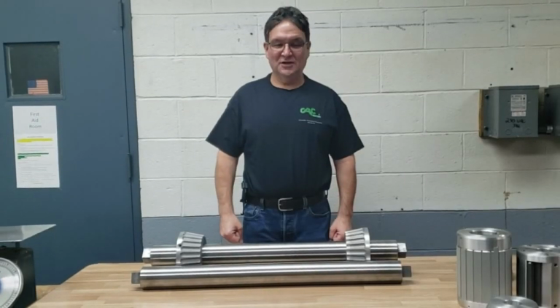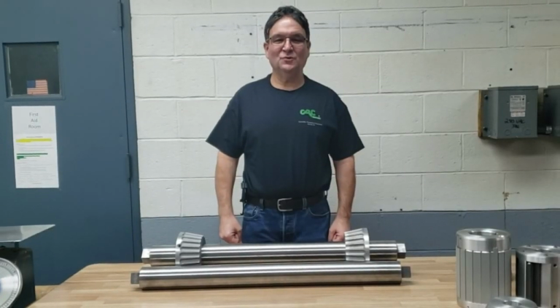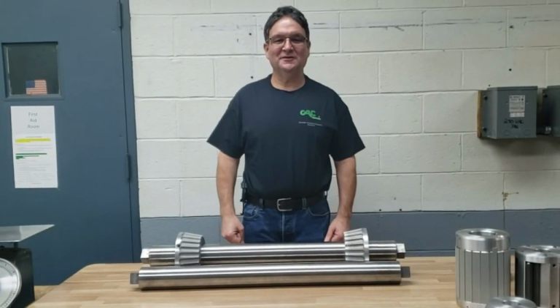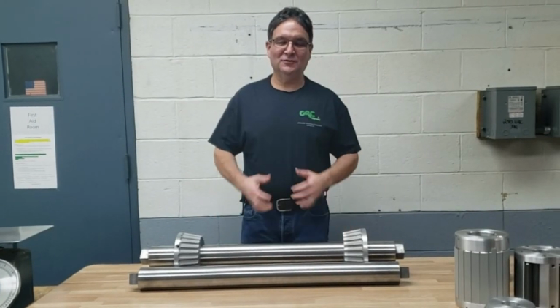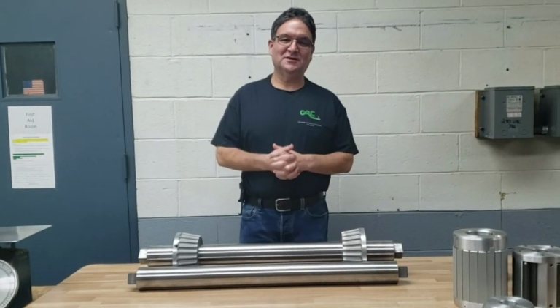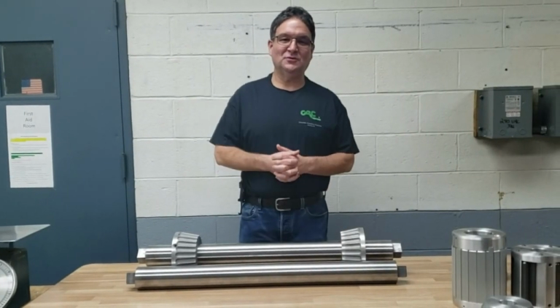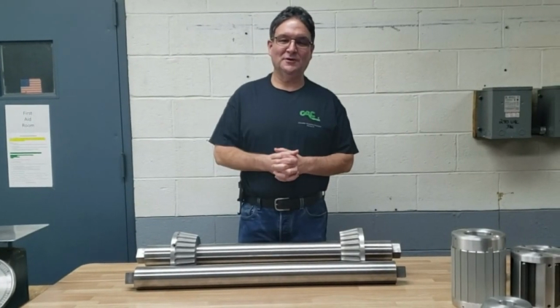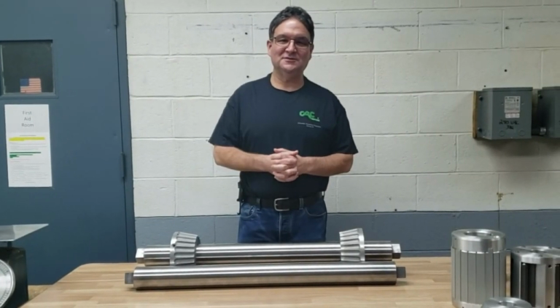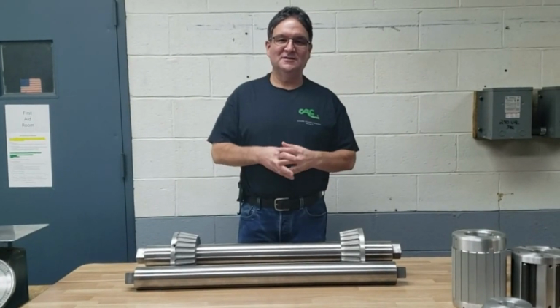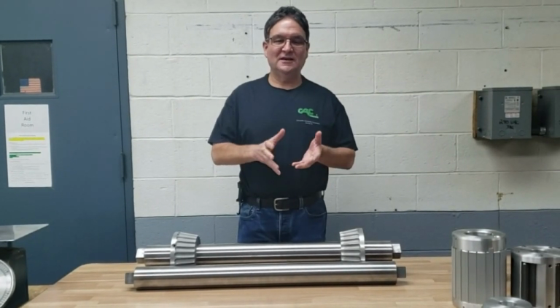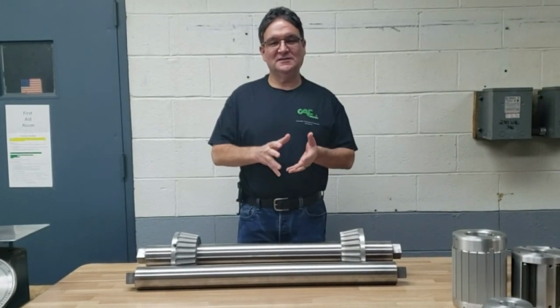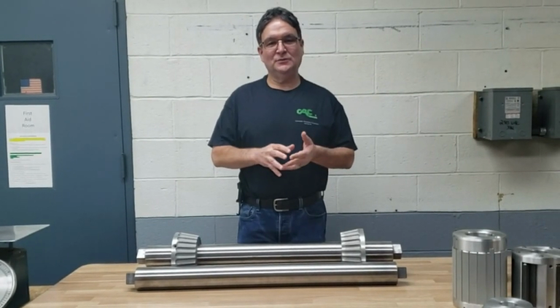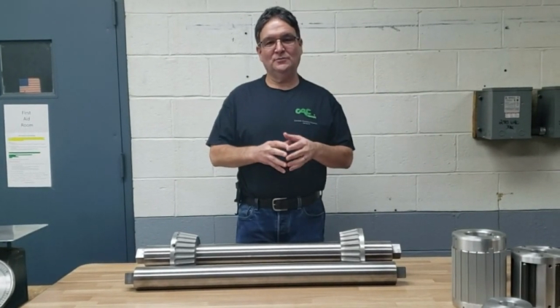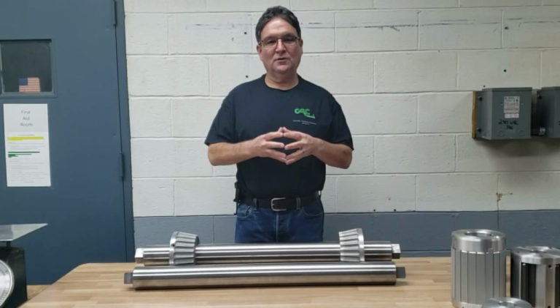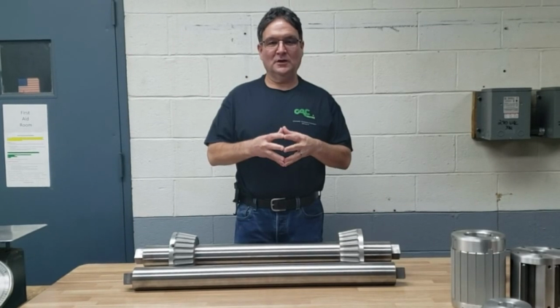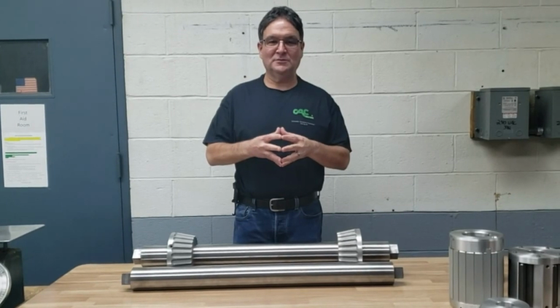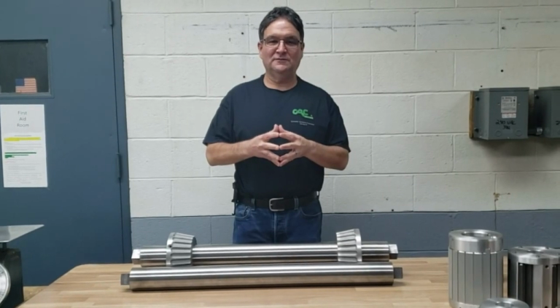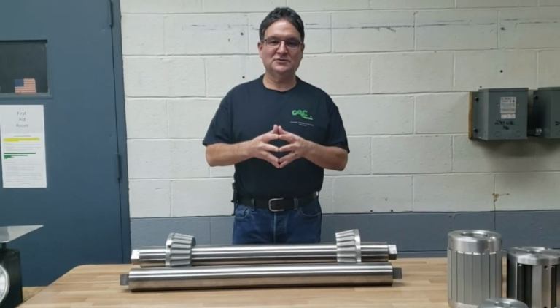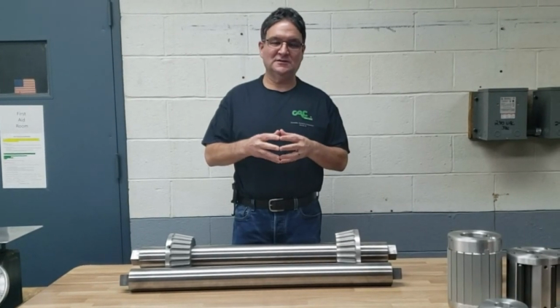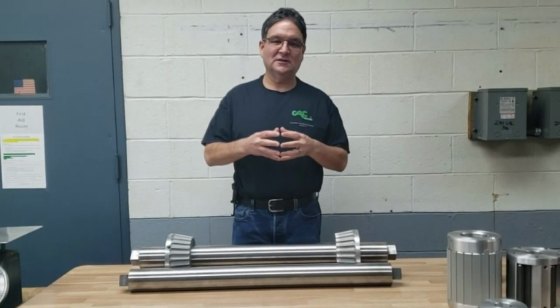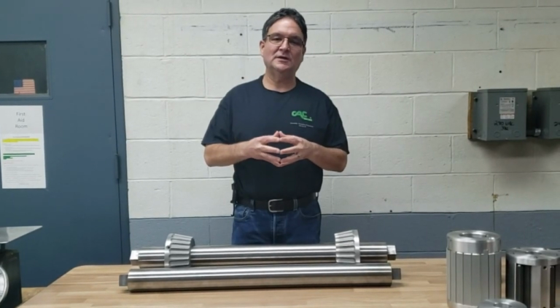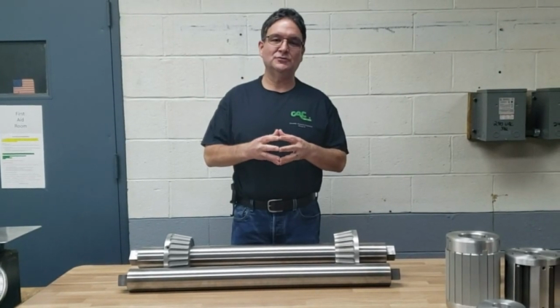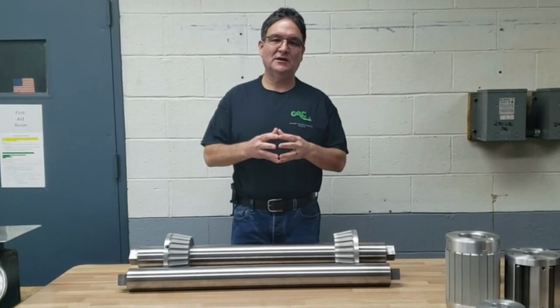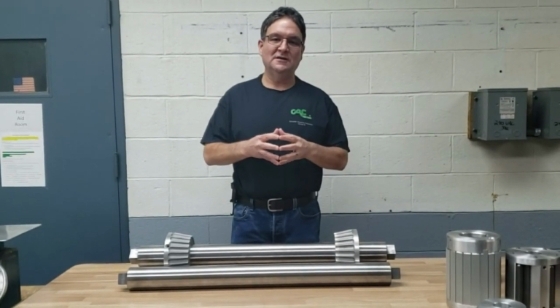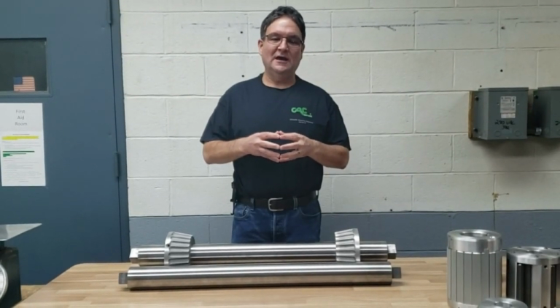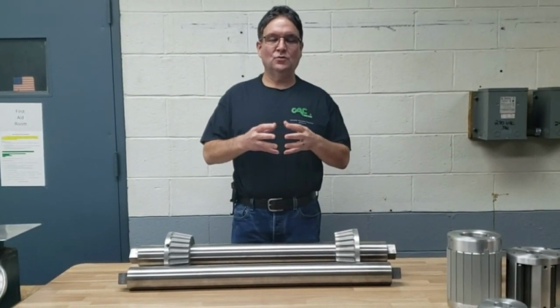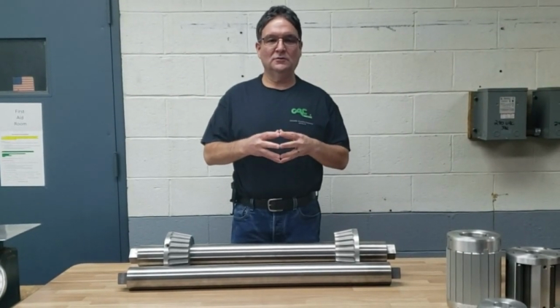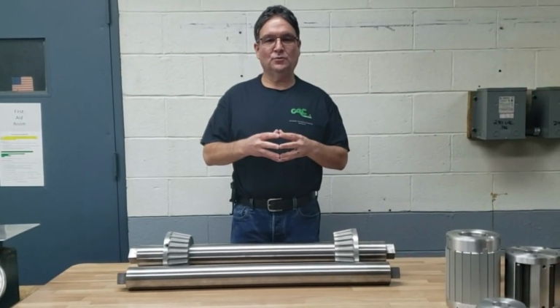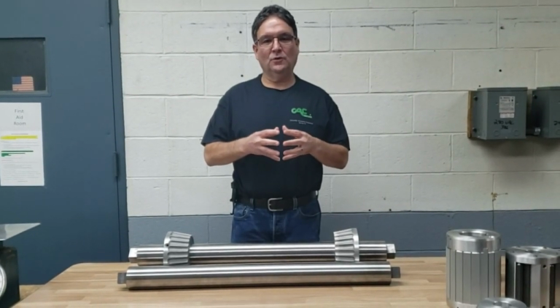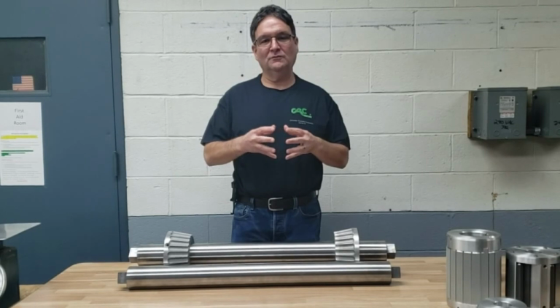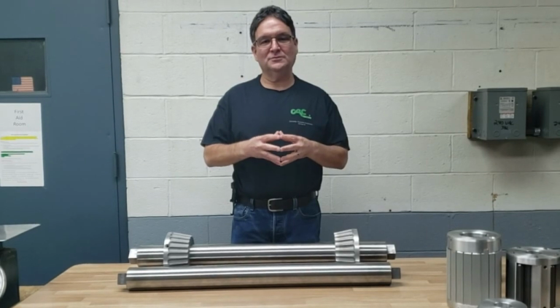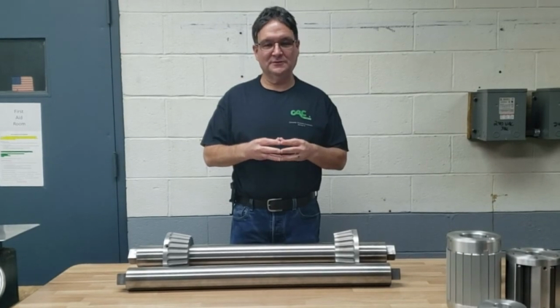Jeff Damore here, Converter Accessory Corporation. Today I'd like to speak with you about one of the products we manufacture: a lightweight through shaft and core comb support for holding rolls of material.